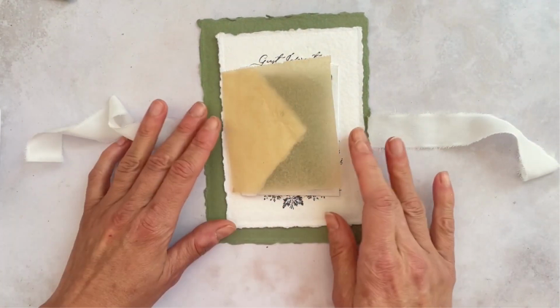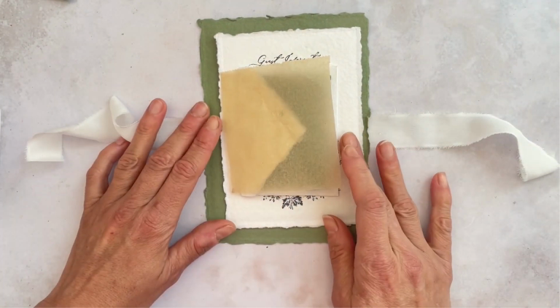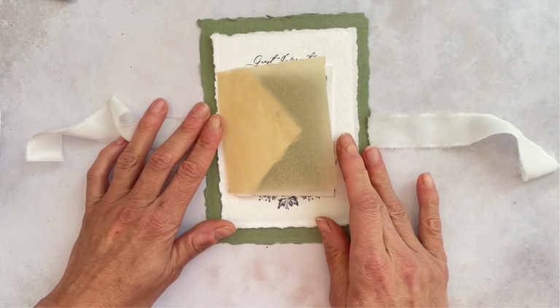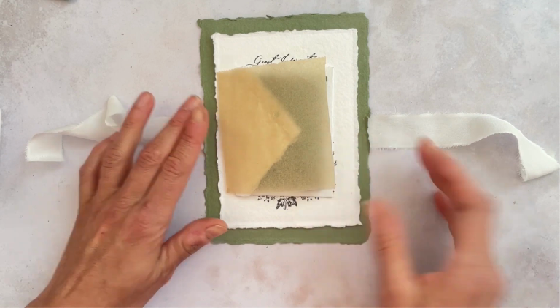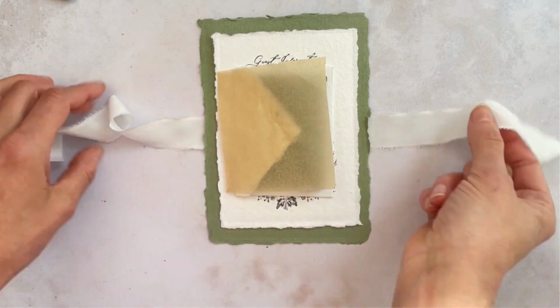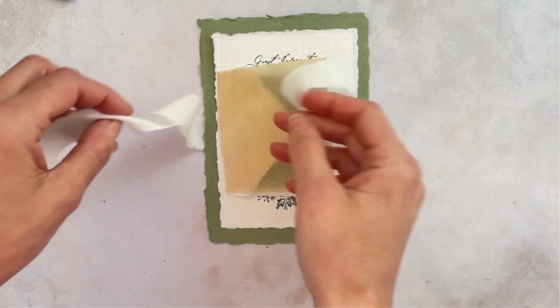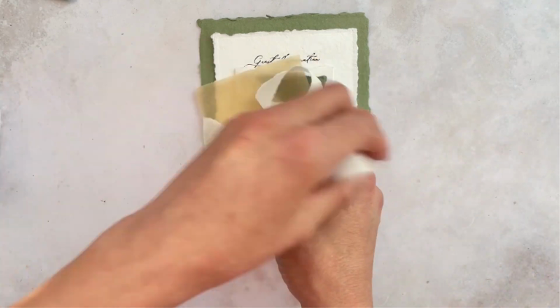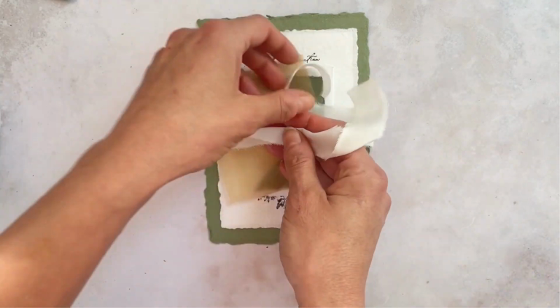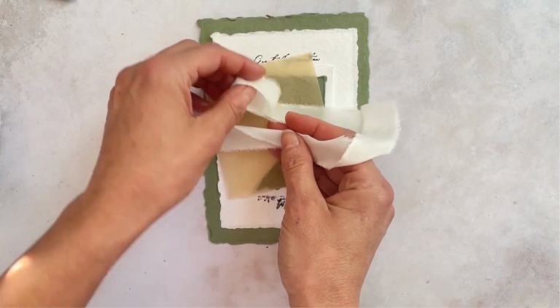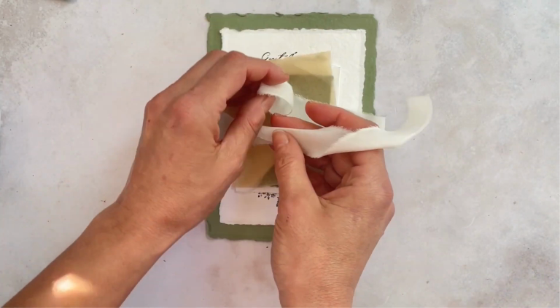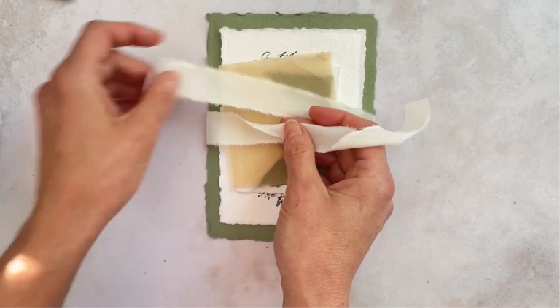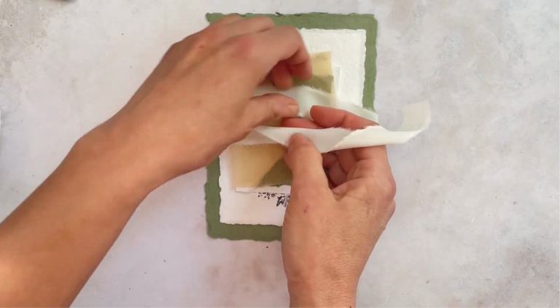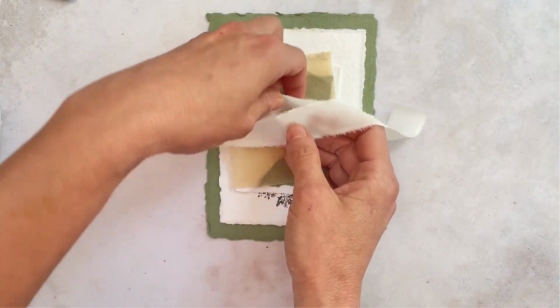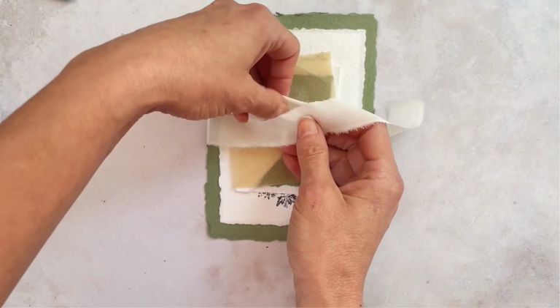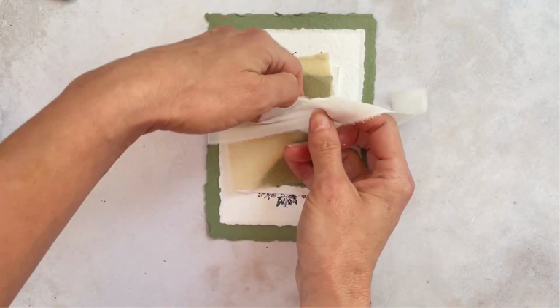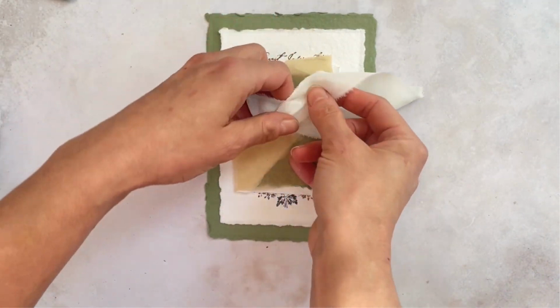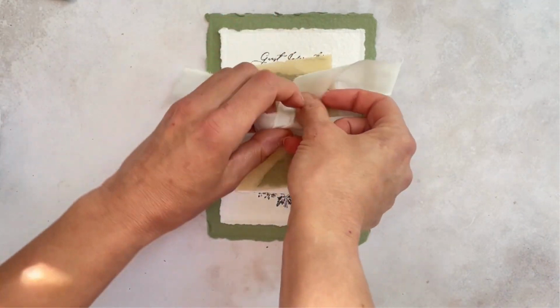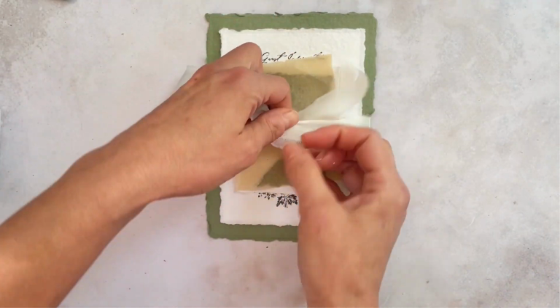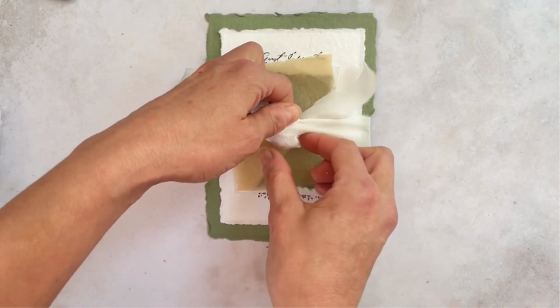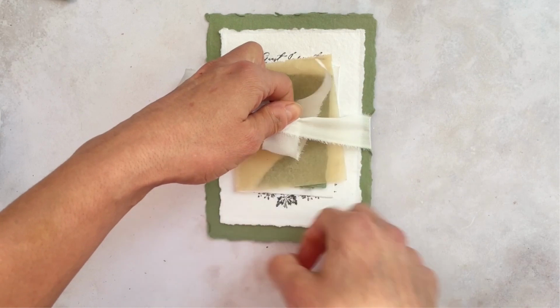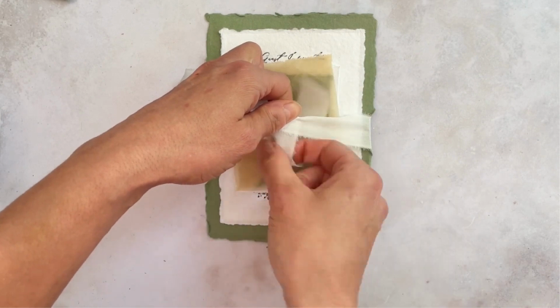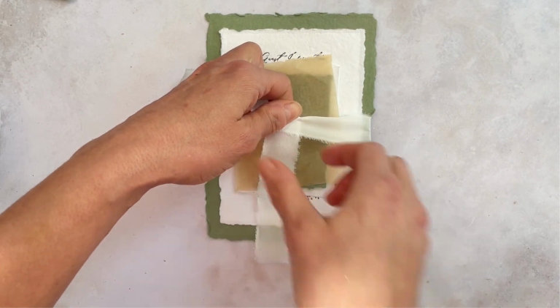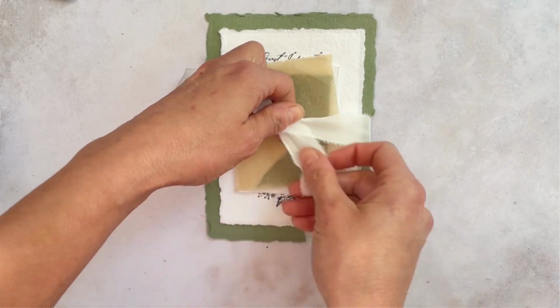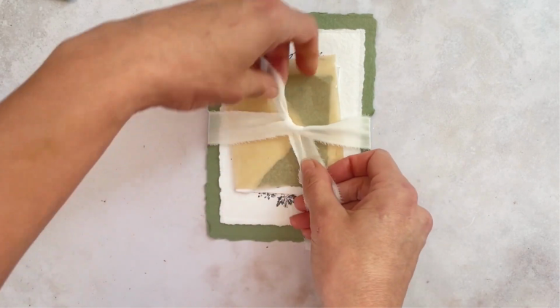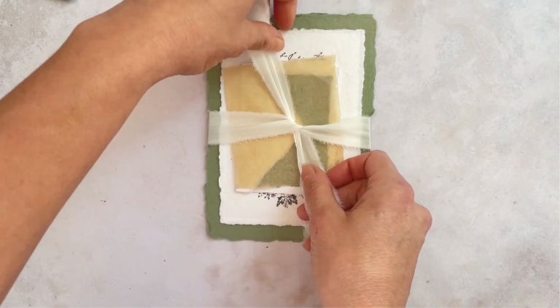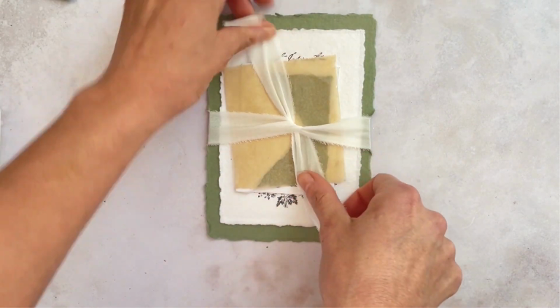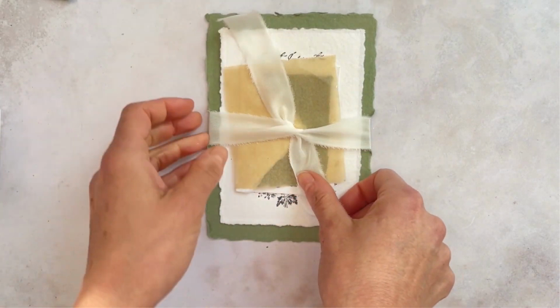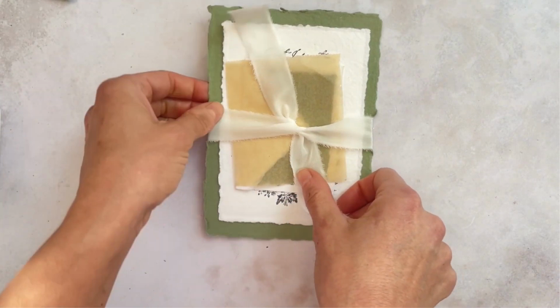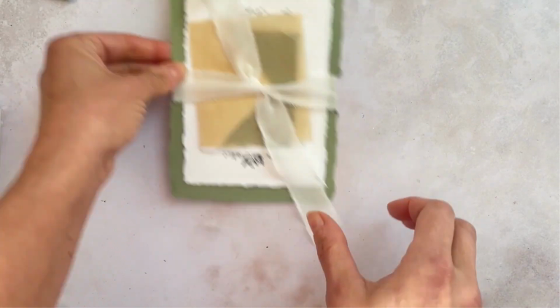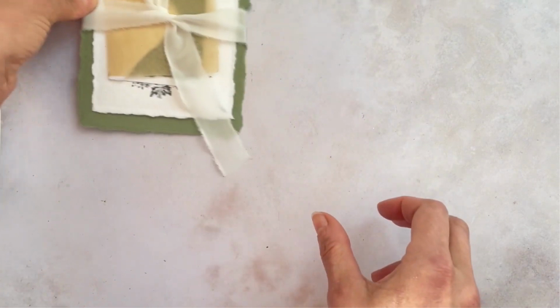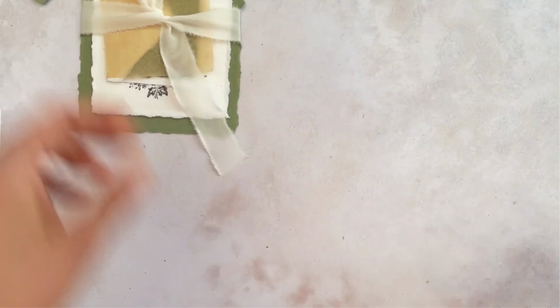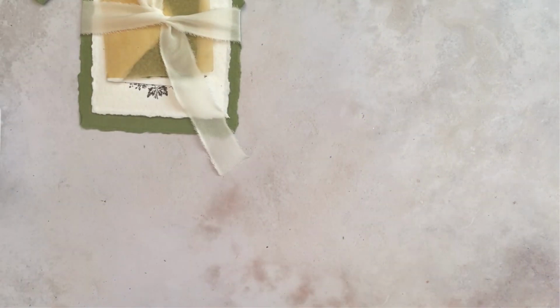We're then just going to tie a simple knot, so just over and under. We're not going to do a double knot and then we're just going to hold the ribbon in place just like that.